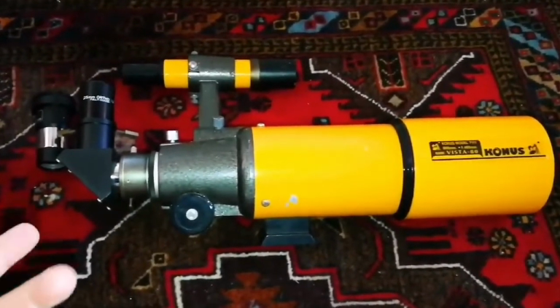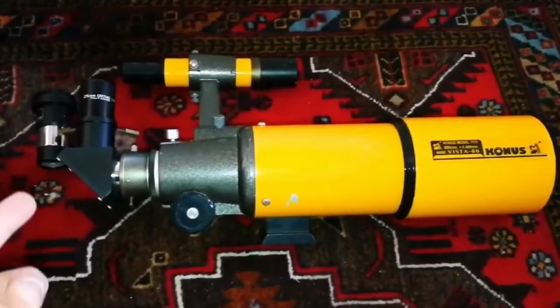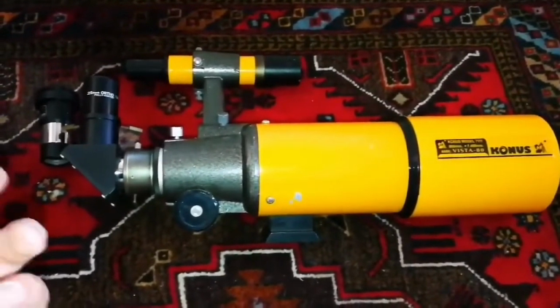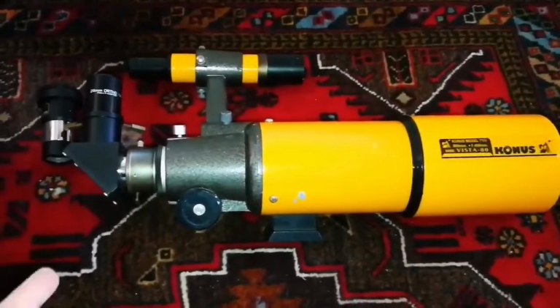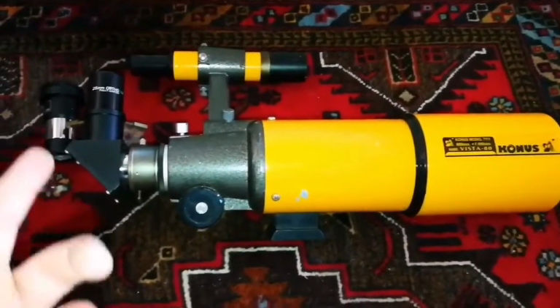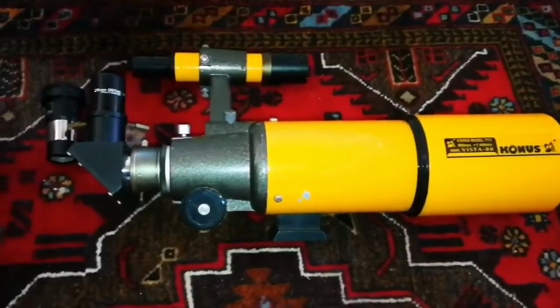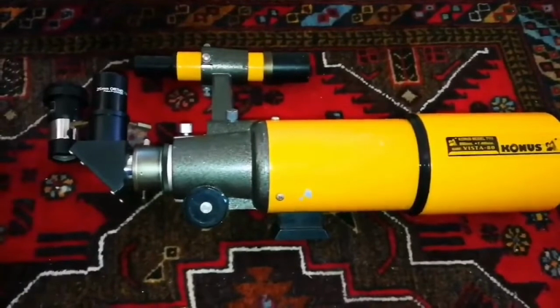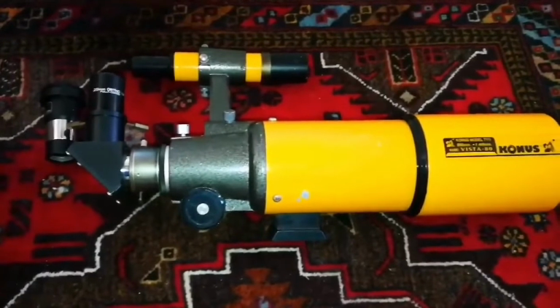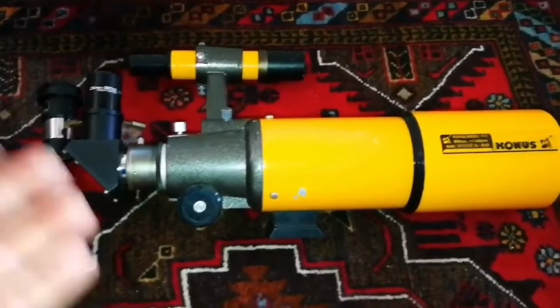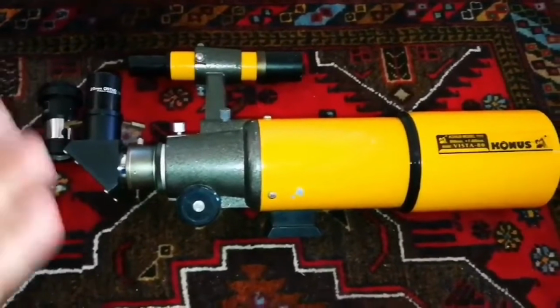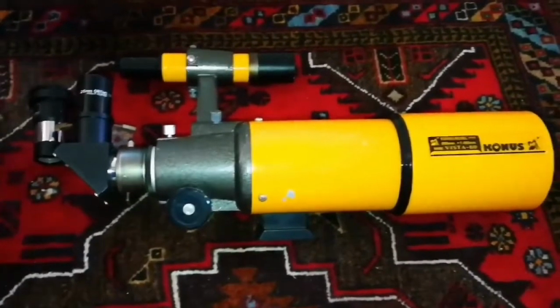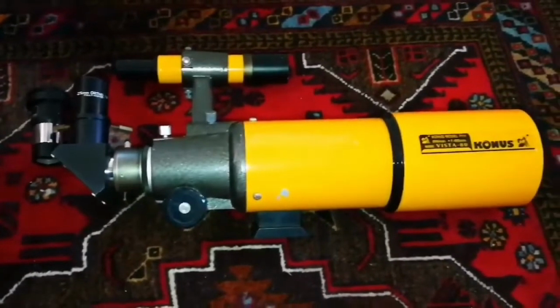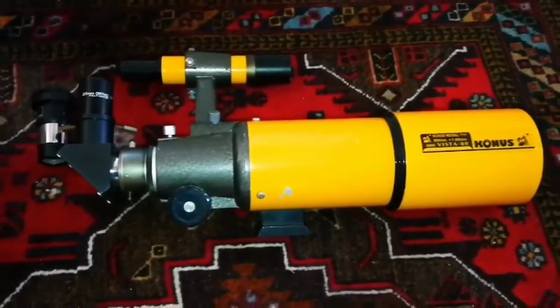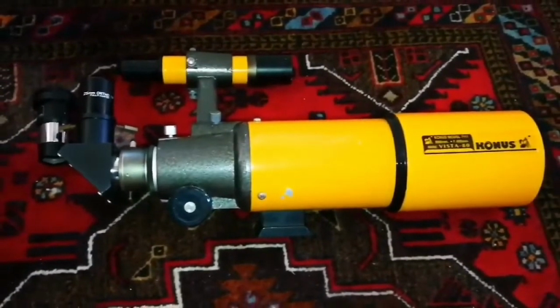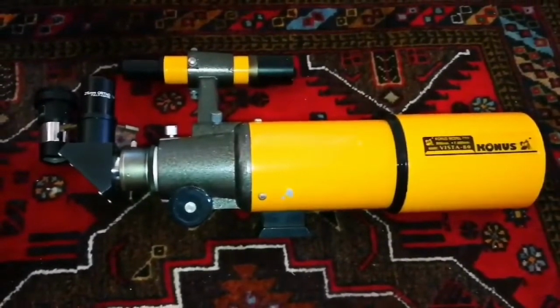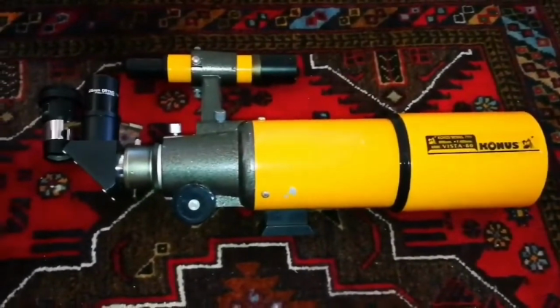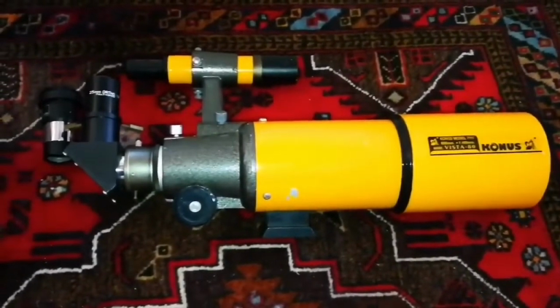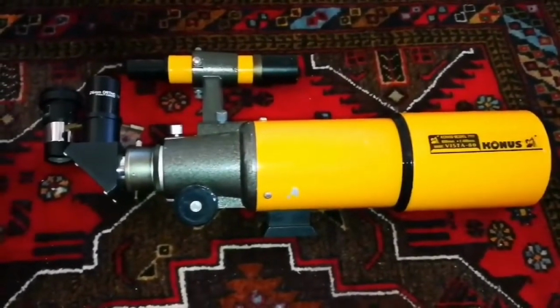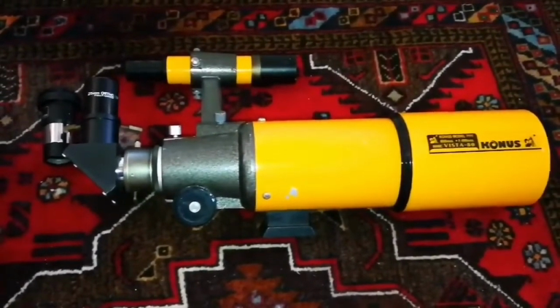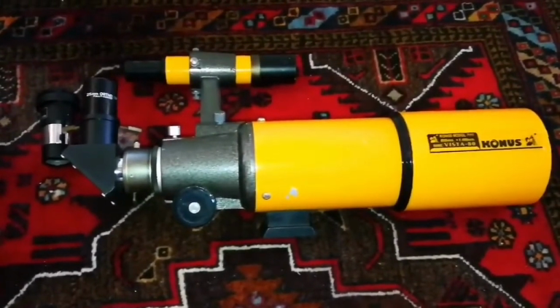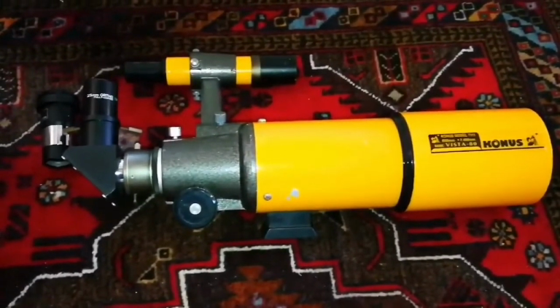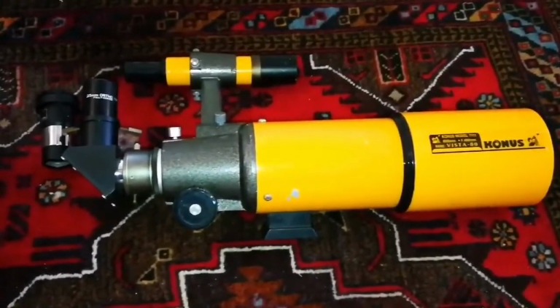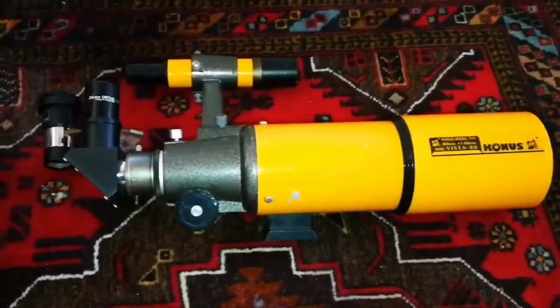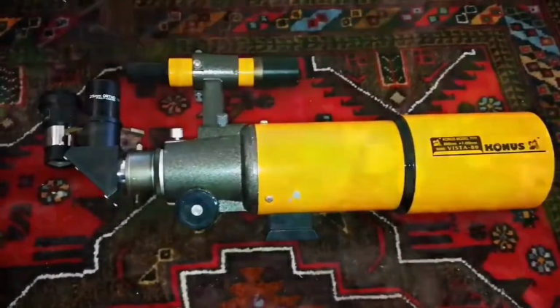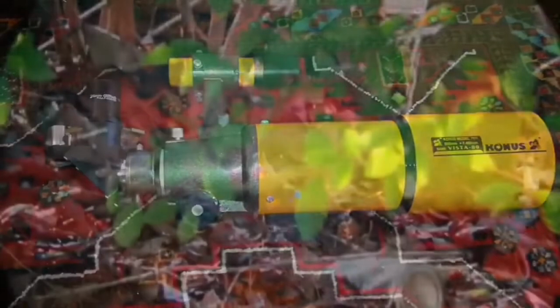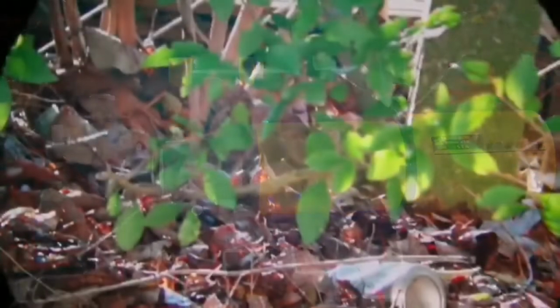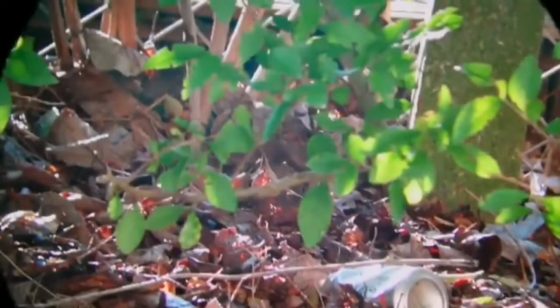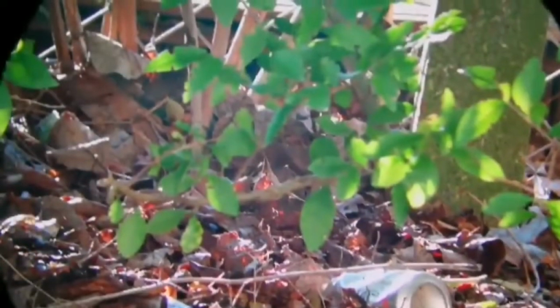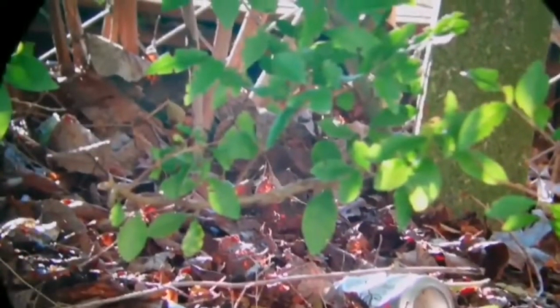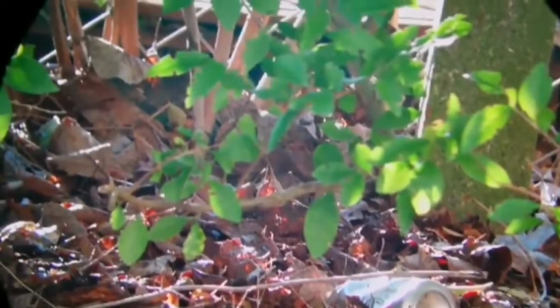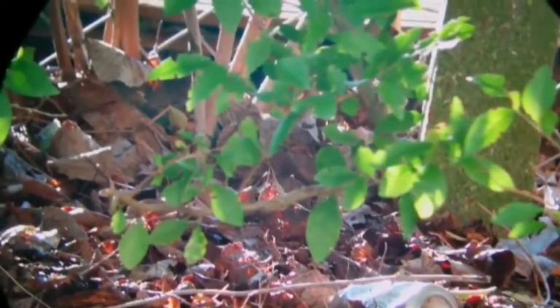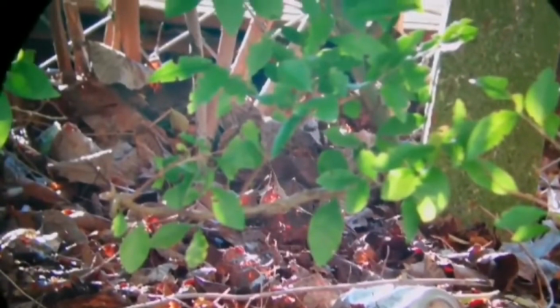A lot of things you can do with this. If you attach a CCD to this, it practically will be an observatory in action. The image these telescopes produce is upright.